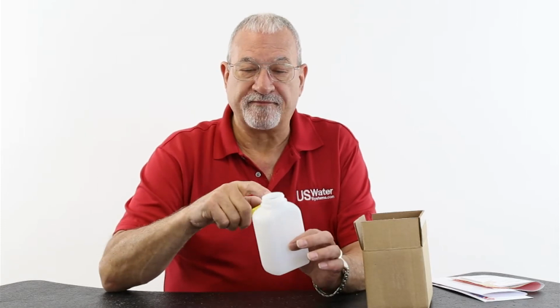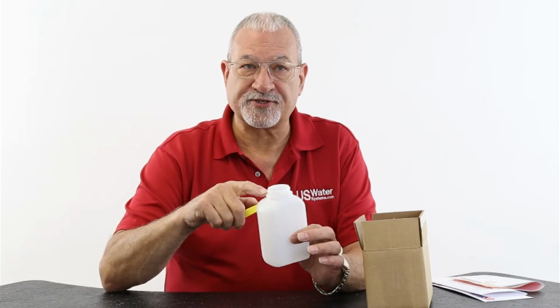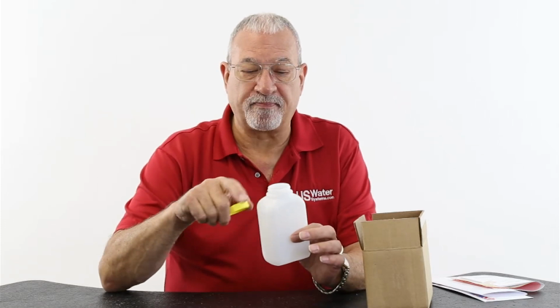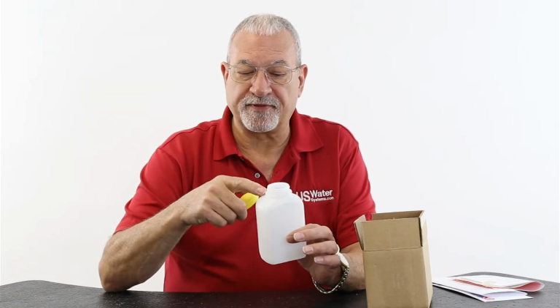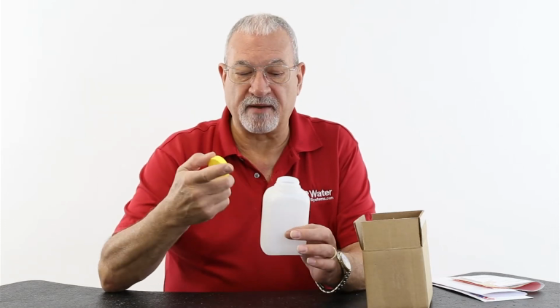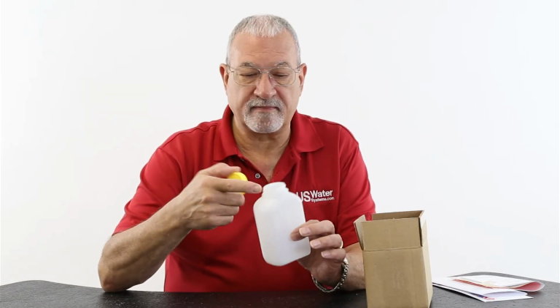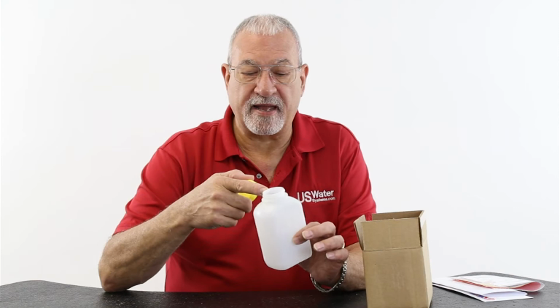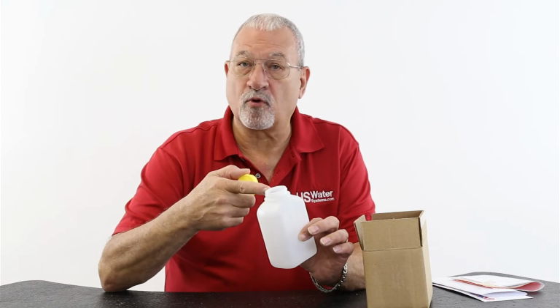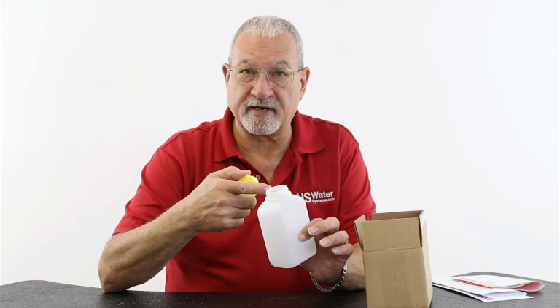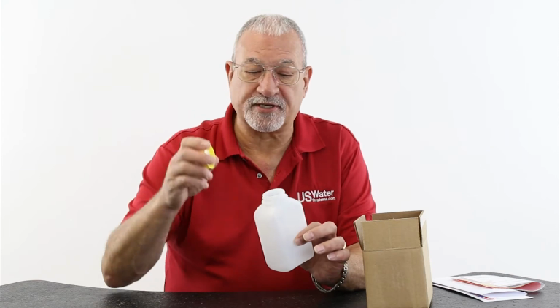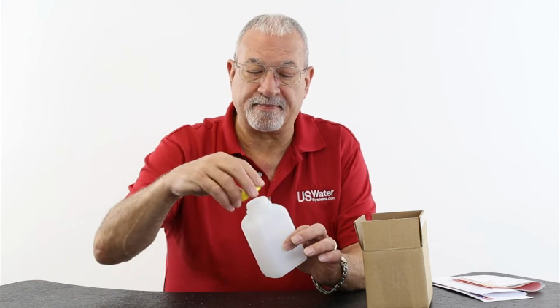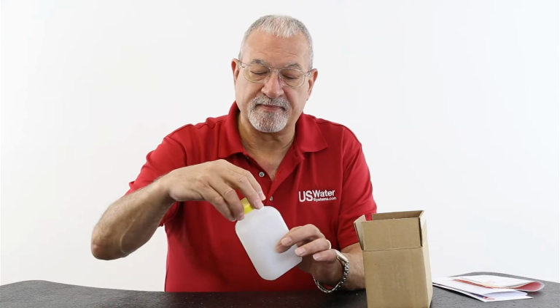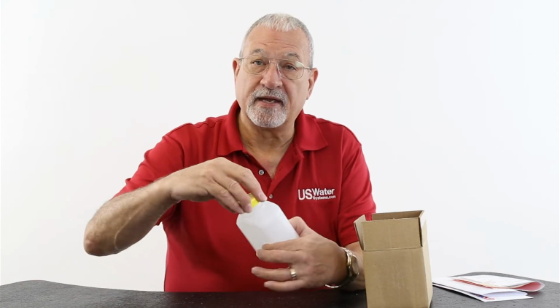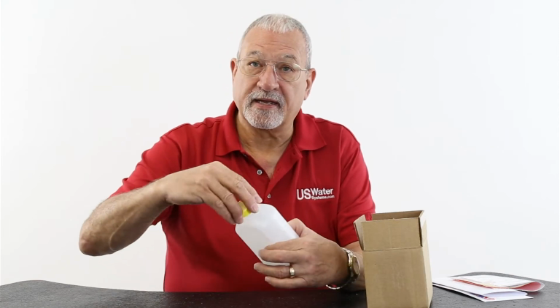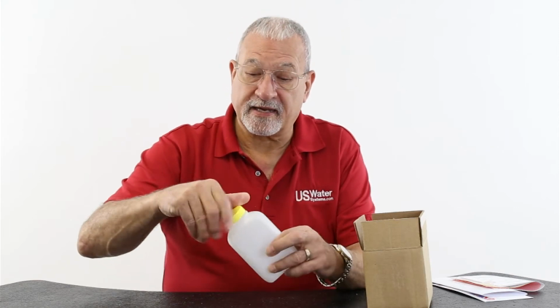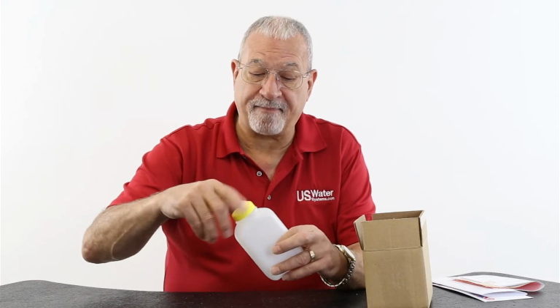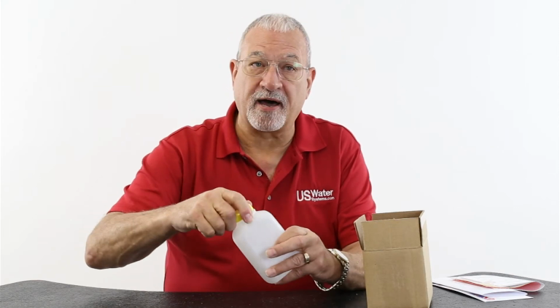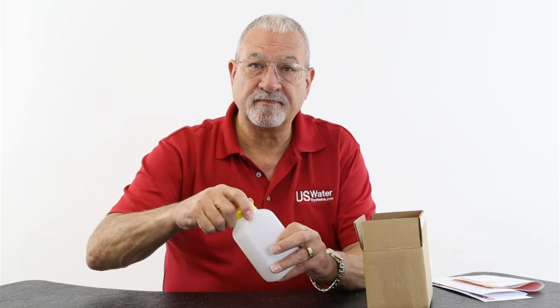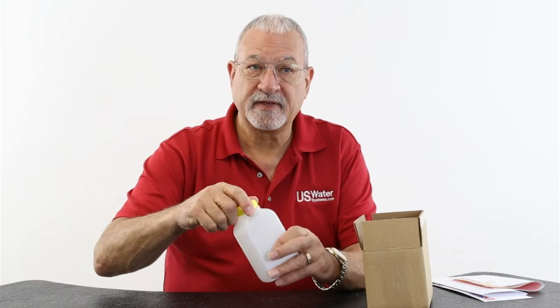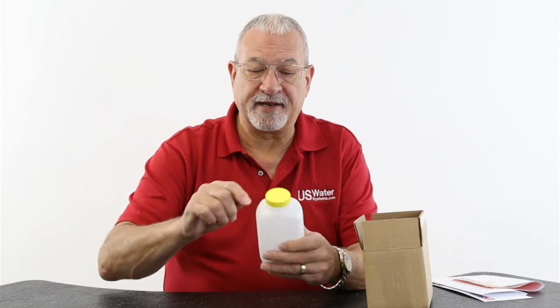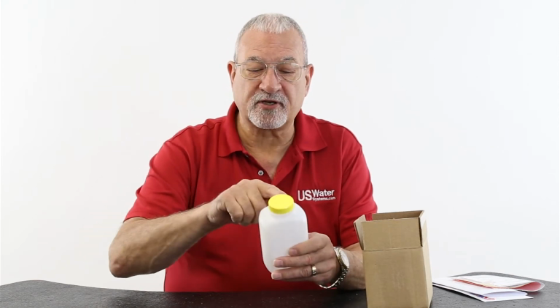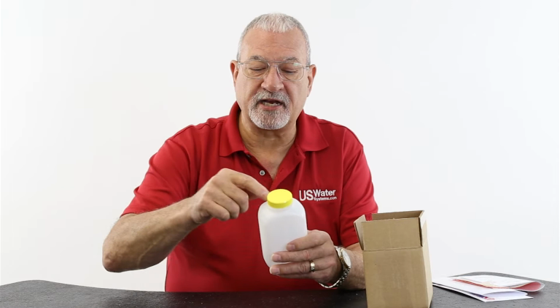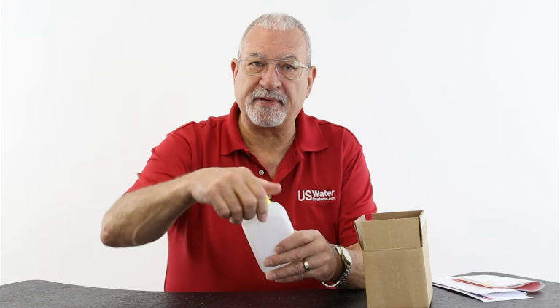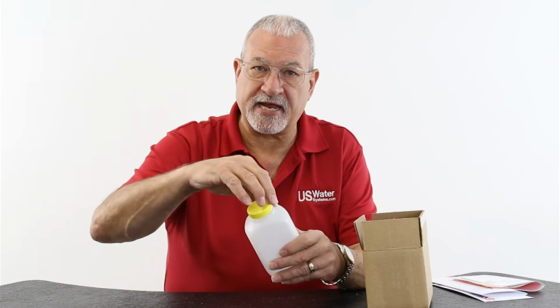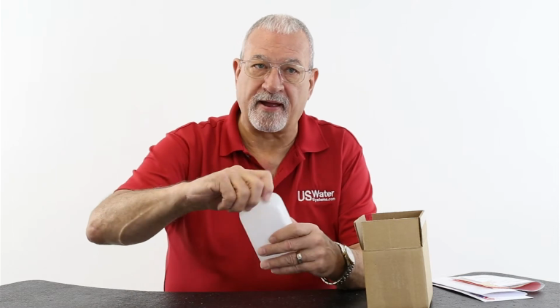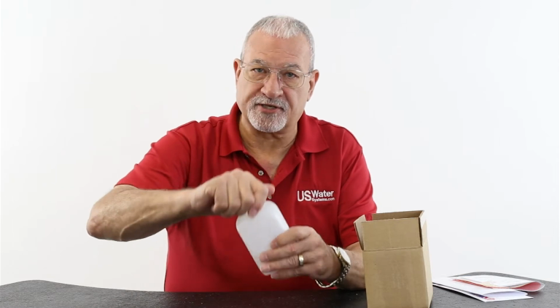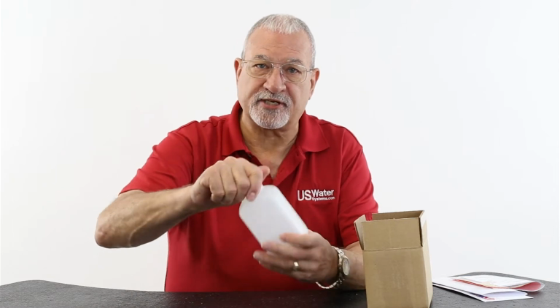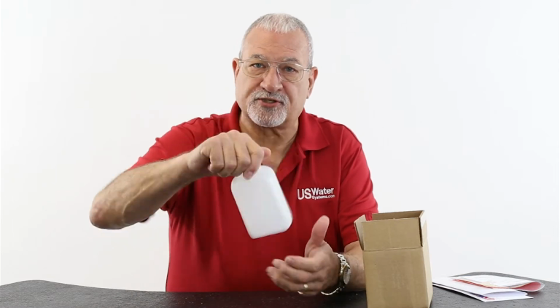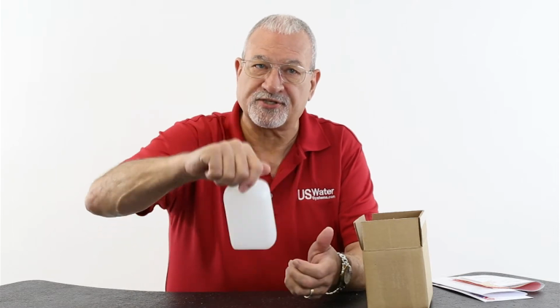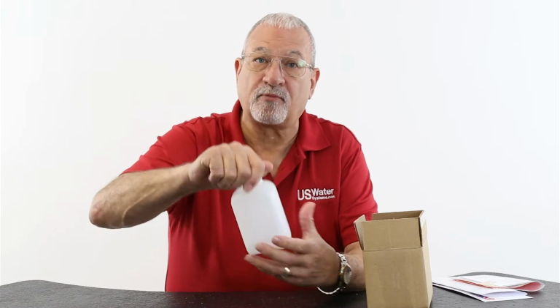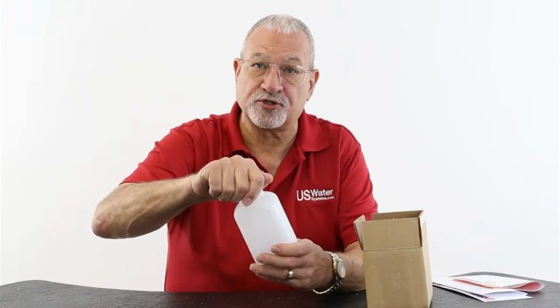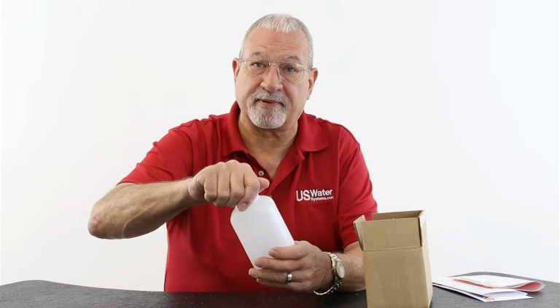Fill this up to within about a quarter of an inch of the top. Cap the bottle, and it's a good idea to put a piece of tape around here just to seal it so it doesn't come loose in shipping.